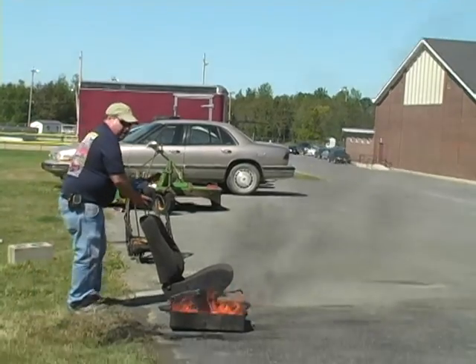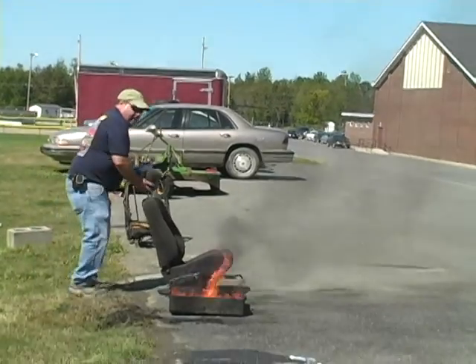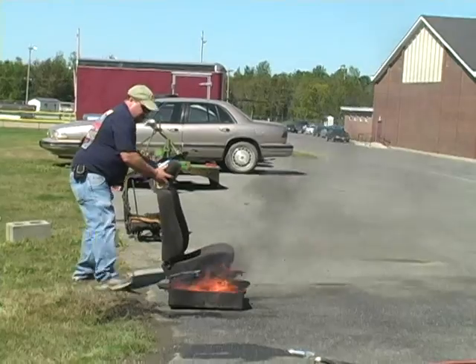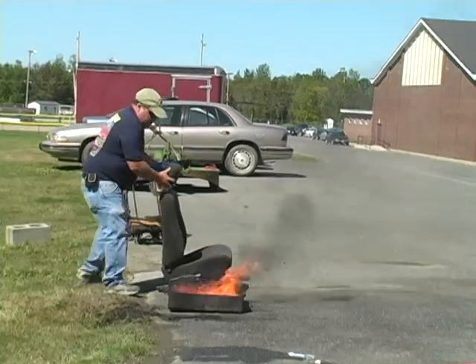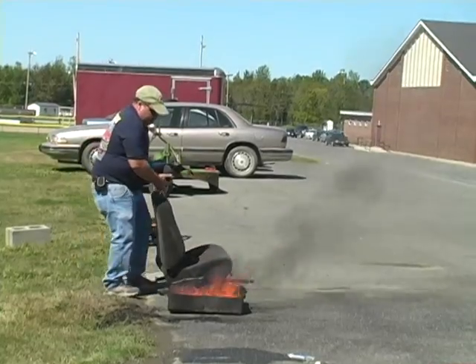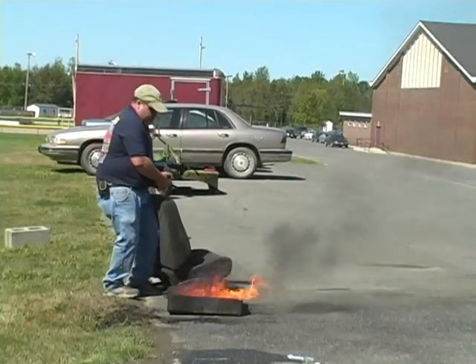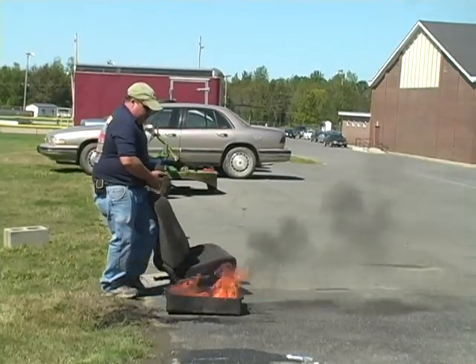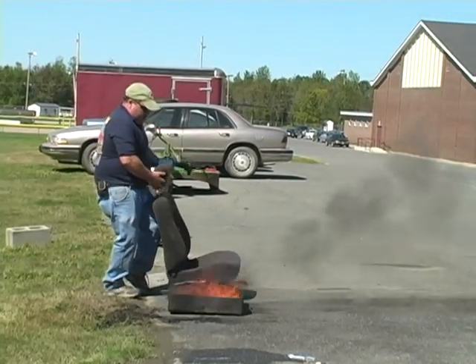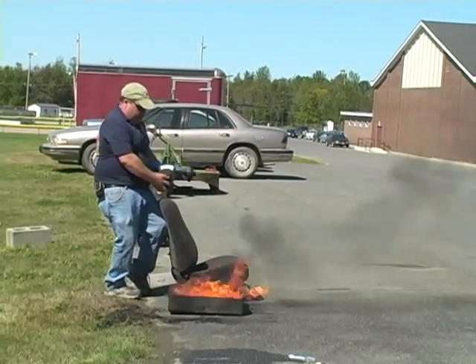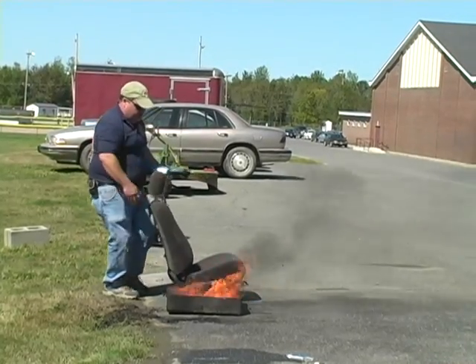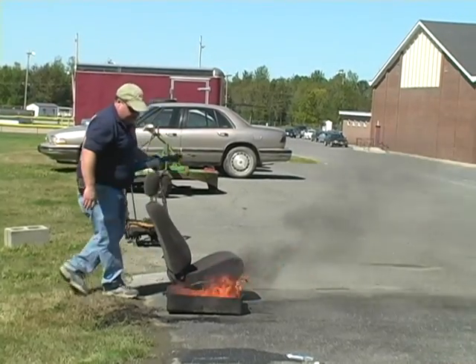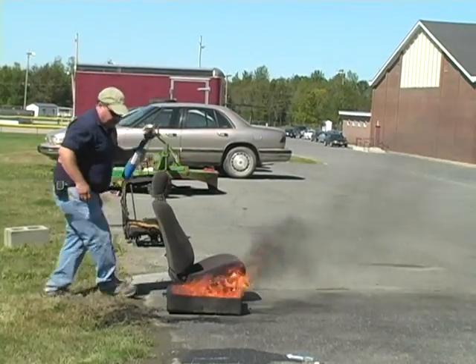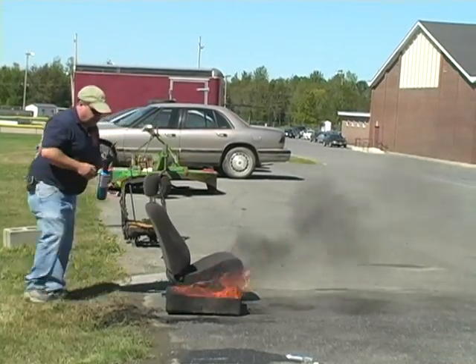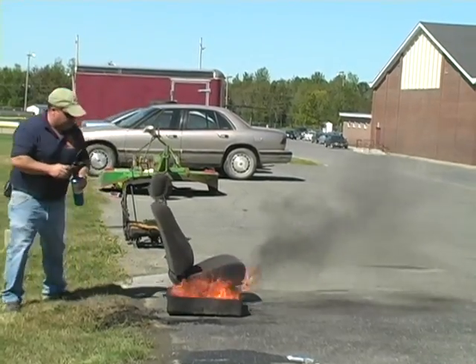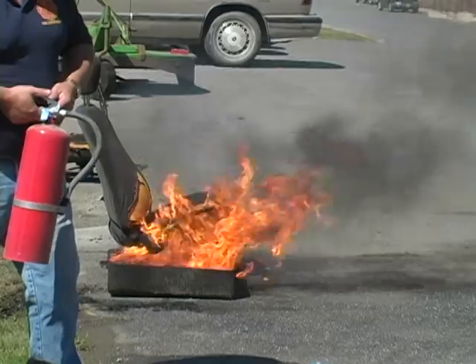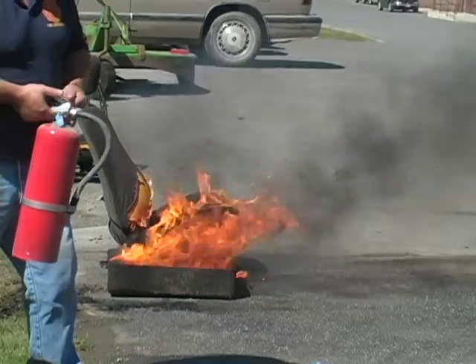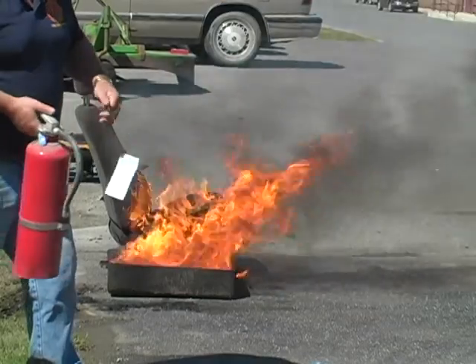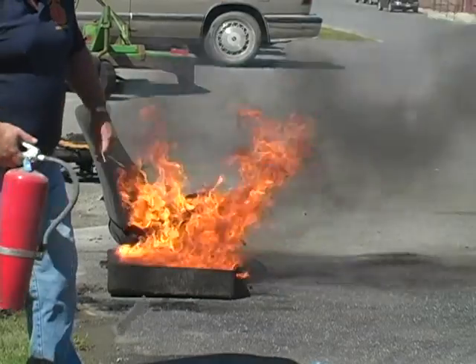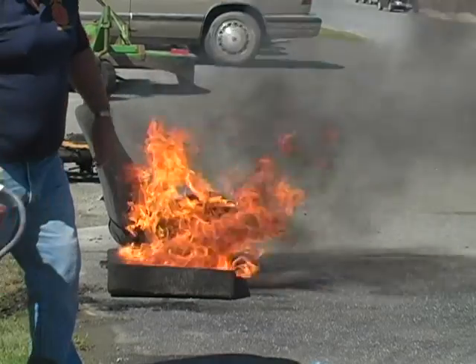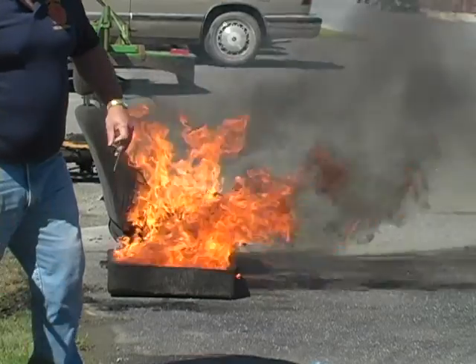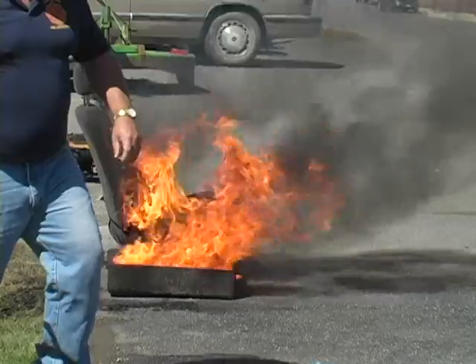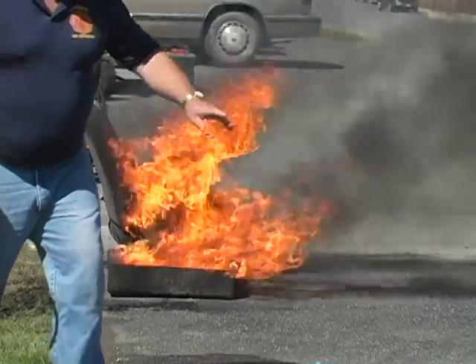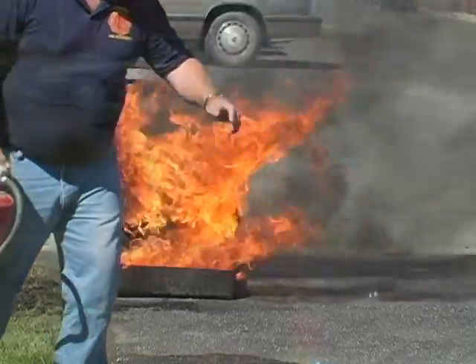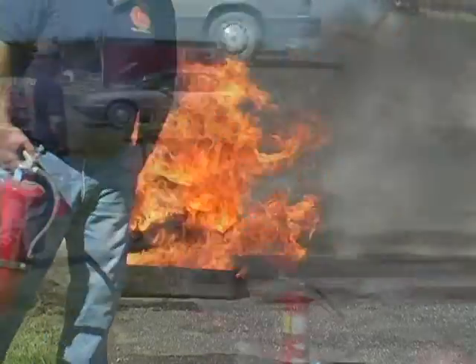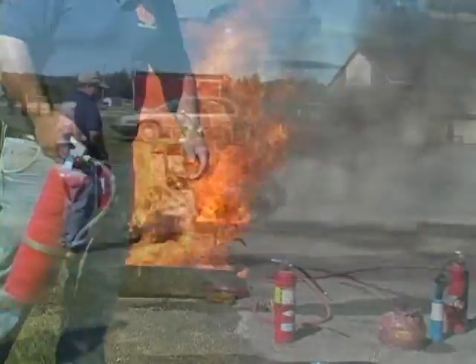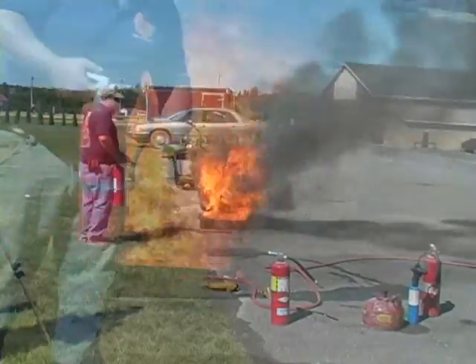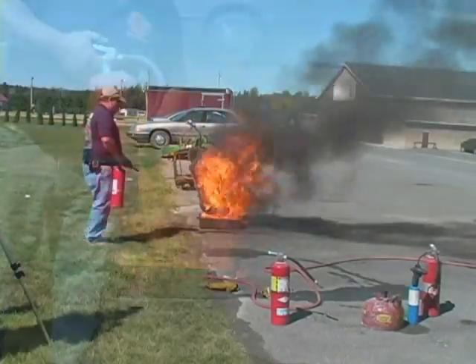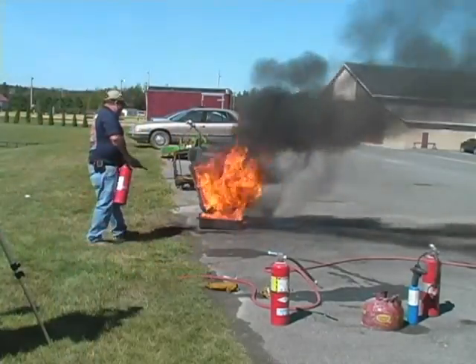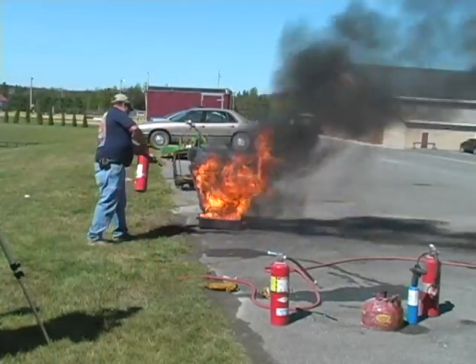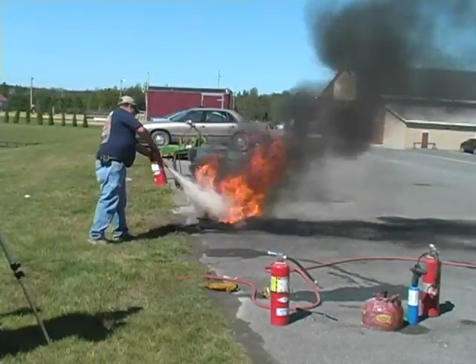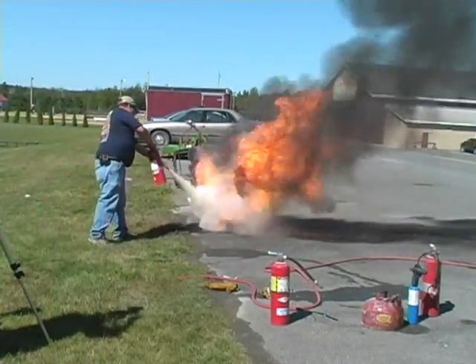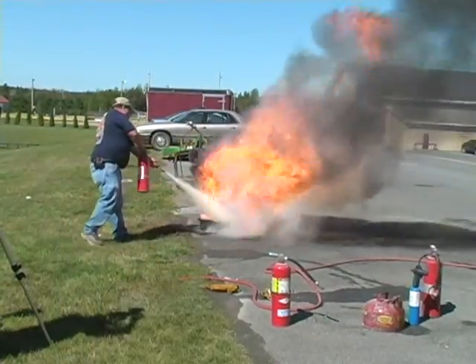Students also got to go outside and take practice on using the fire extinguishers and learning how to properly put out small fires — for example, this car seat.